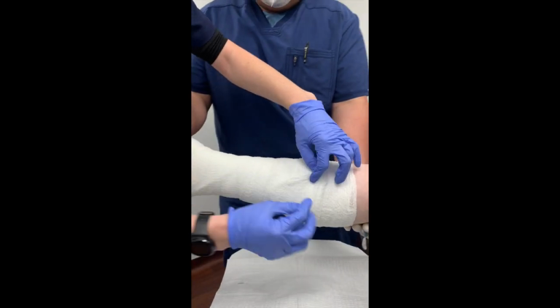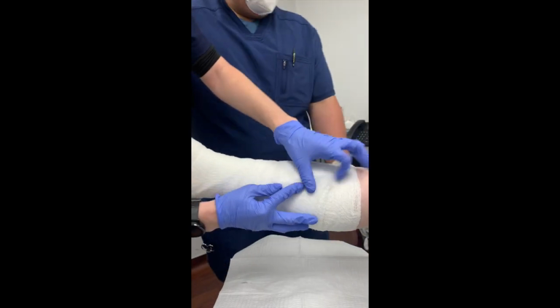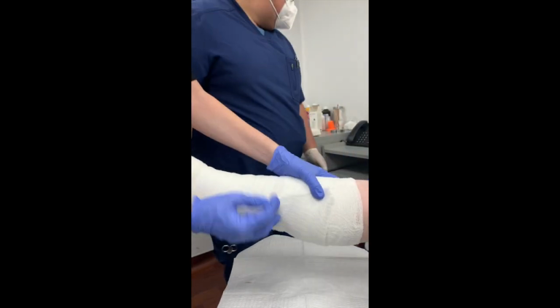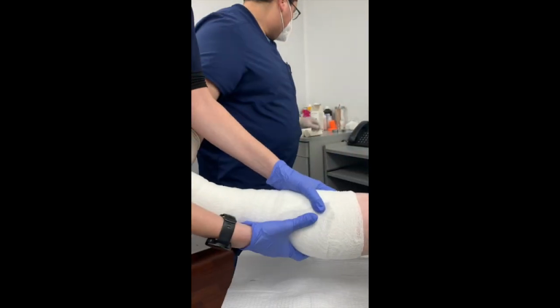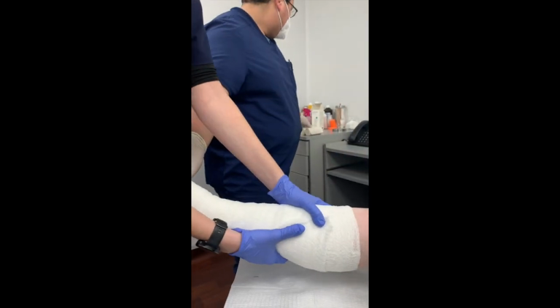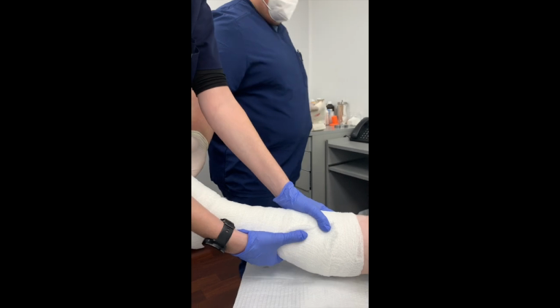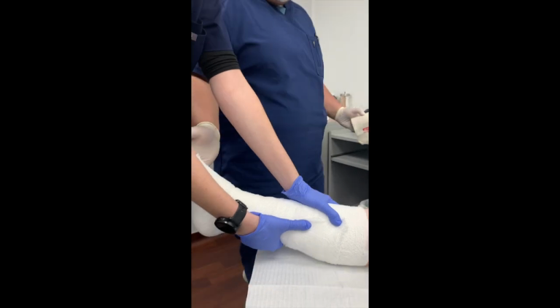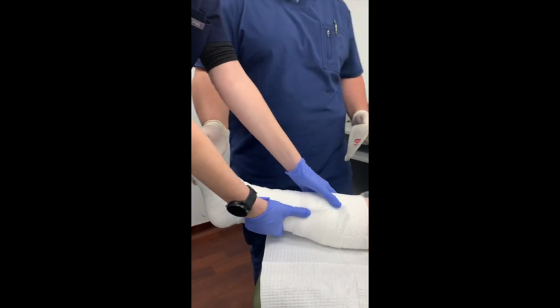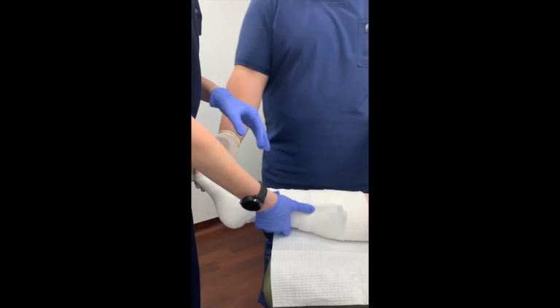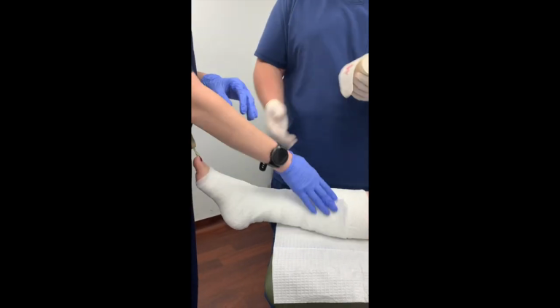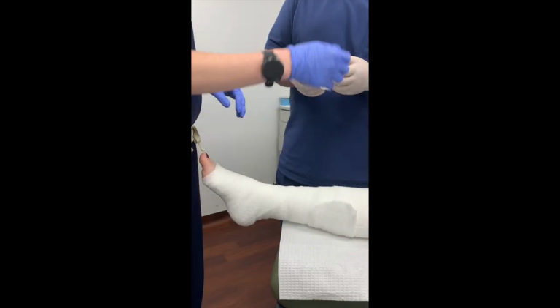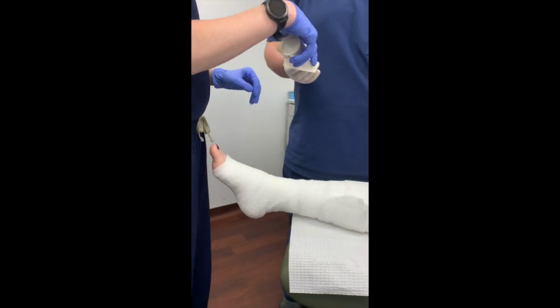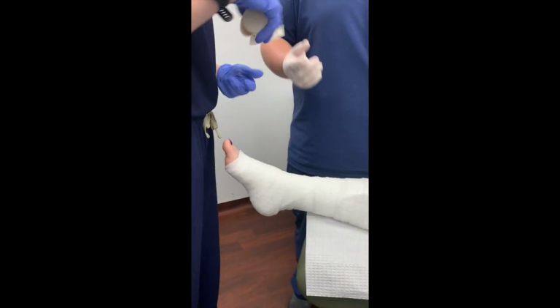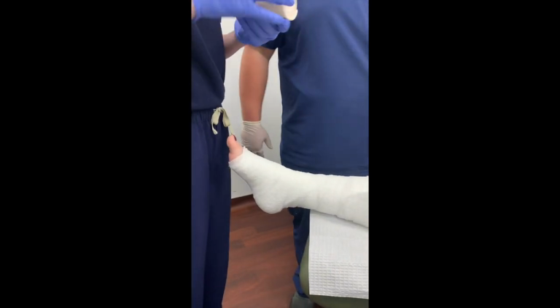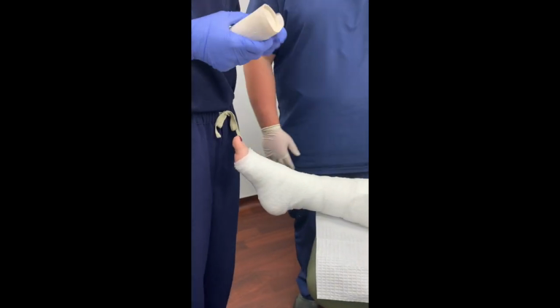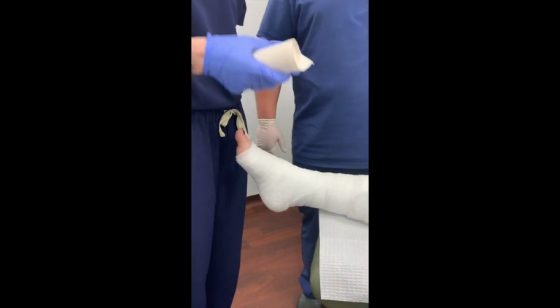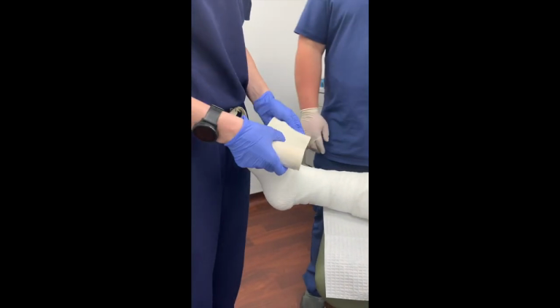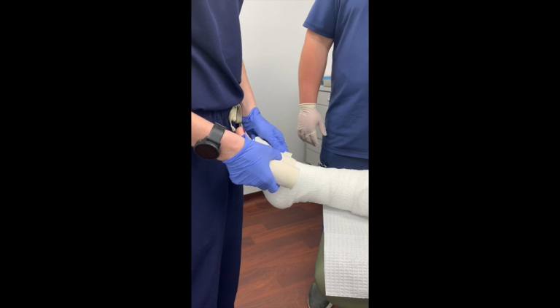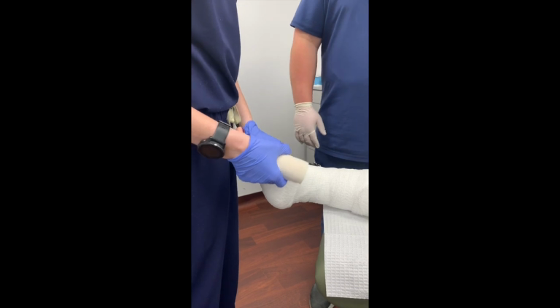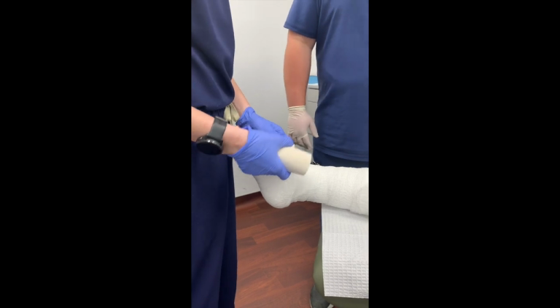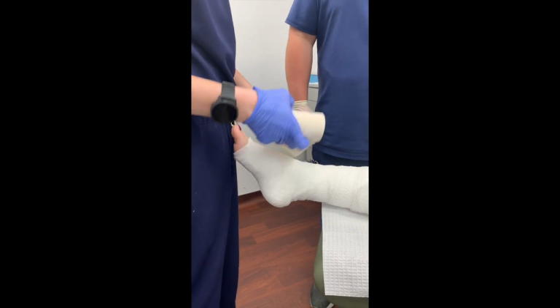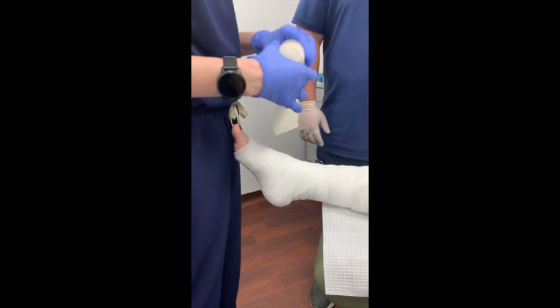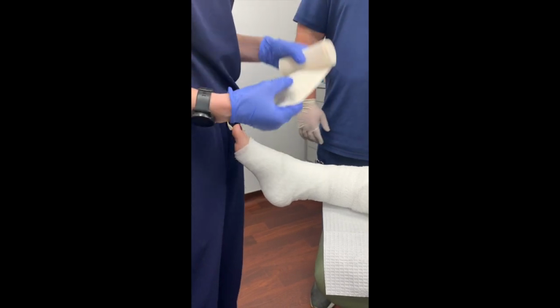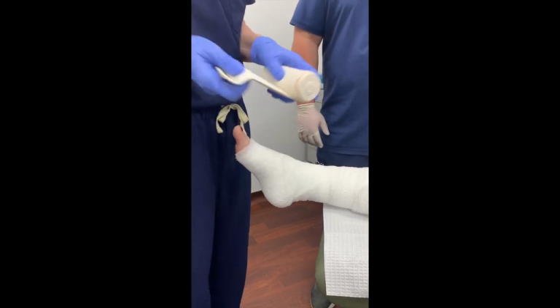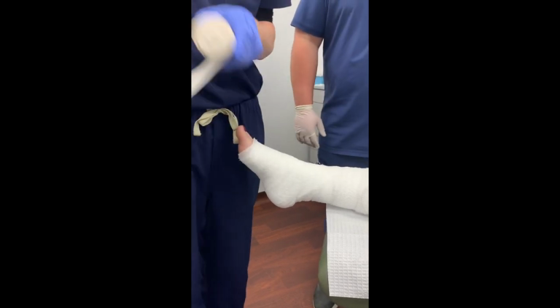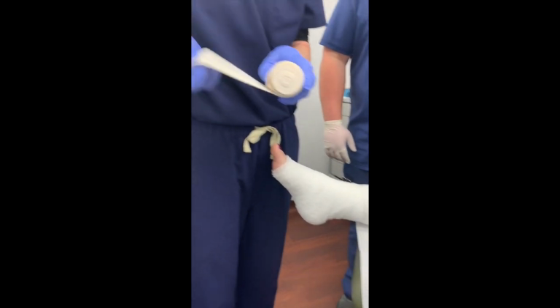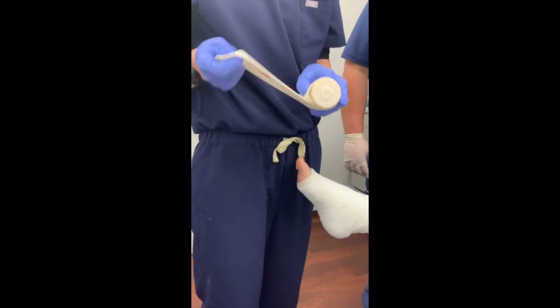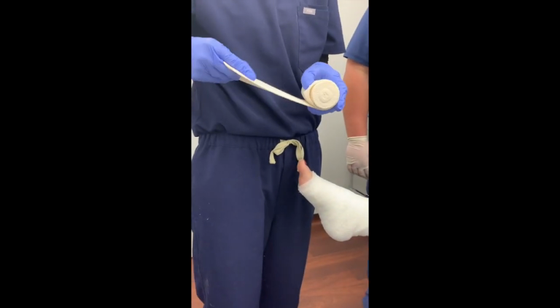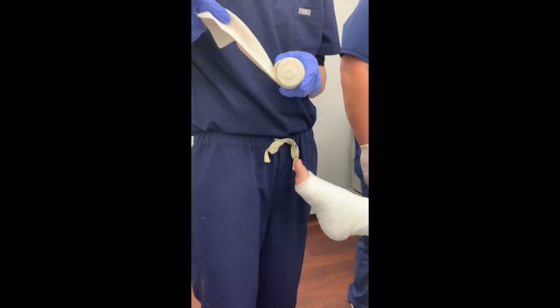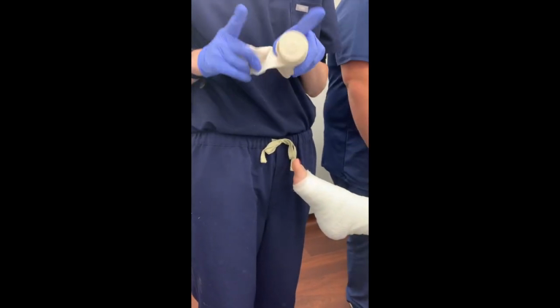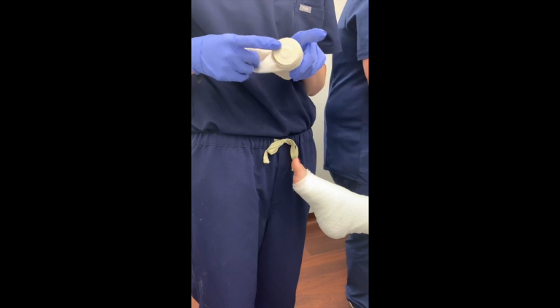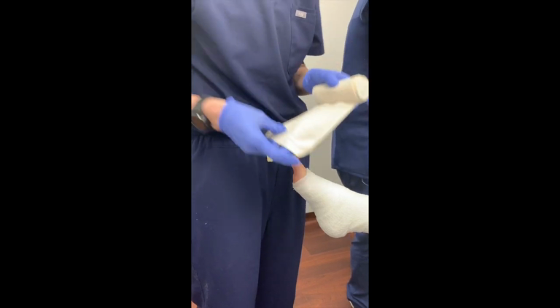Contraindications for this would be if your patient has an acute DVT — obviously you don't want to put on a bunch of compression and dislodge that DVT. So, here again we have the snail with the head of the snail here and the shell up on top.